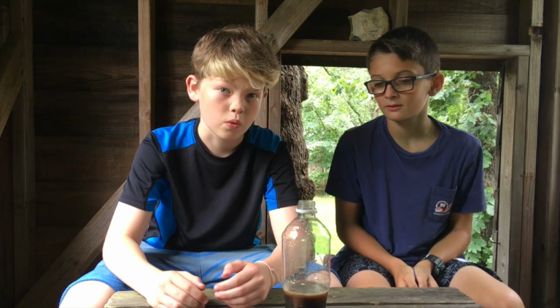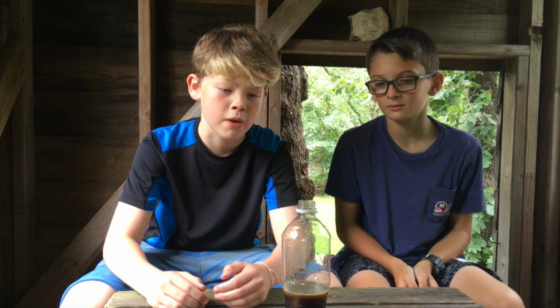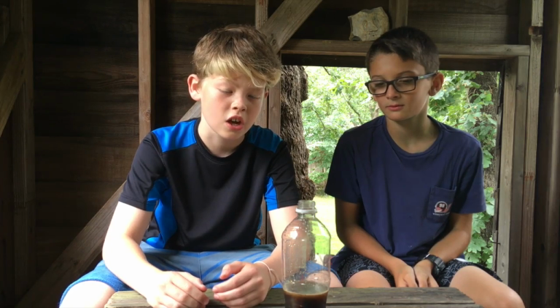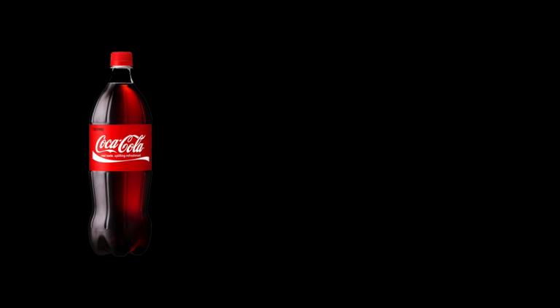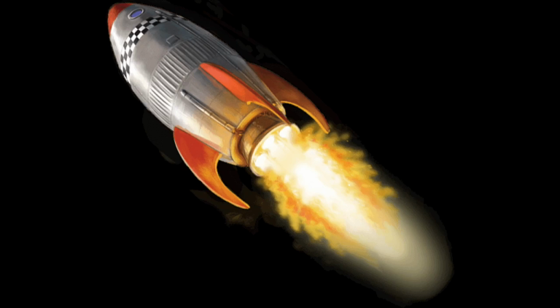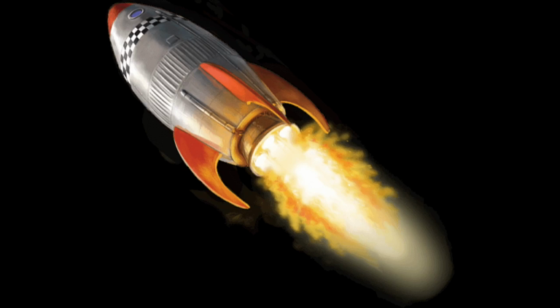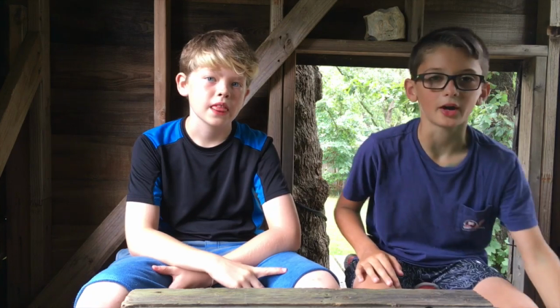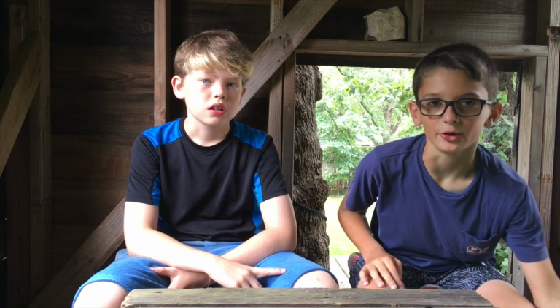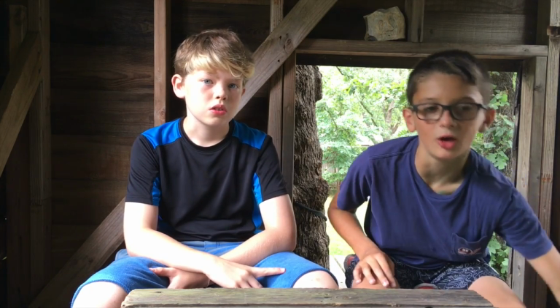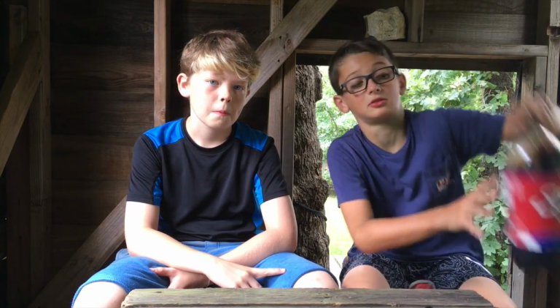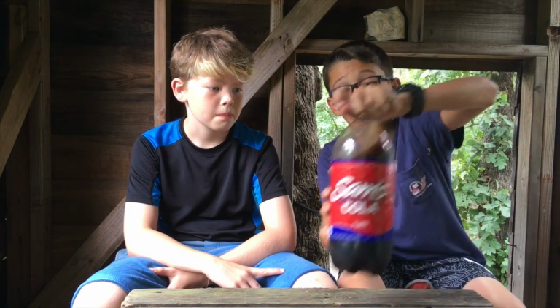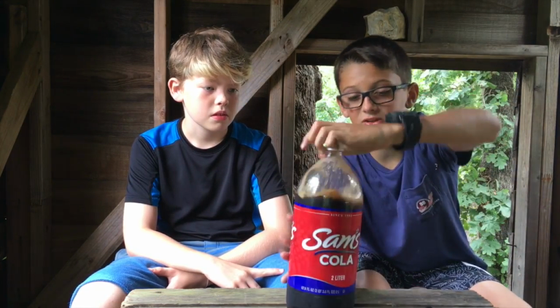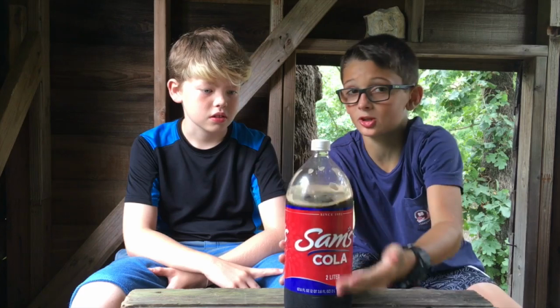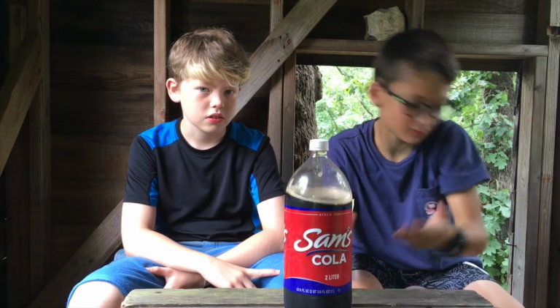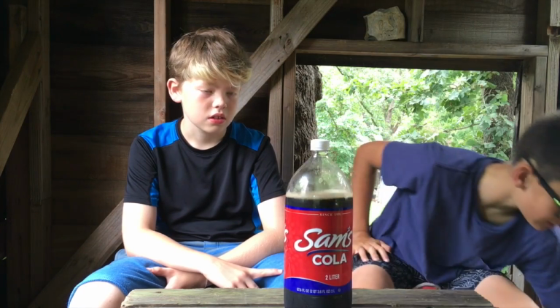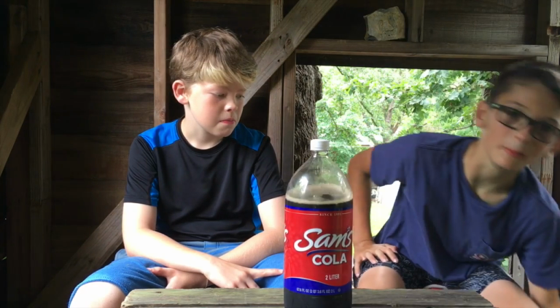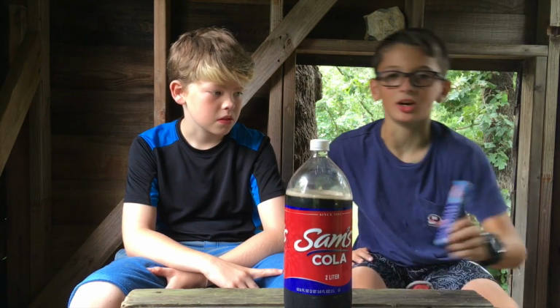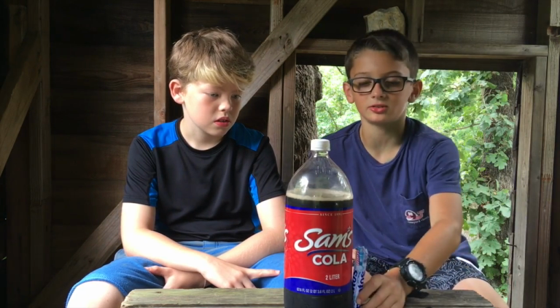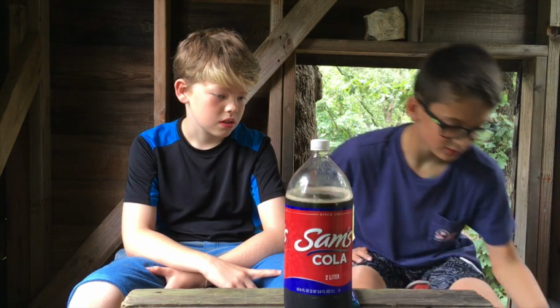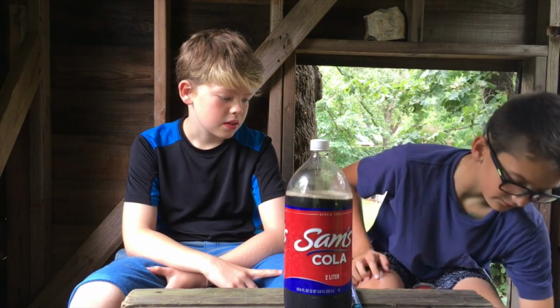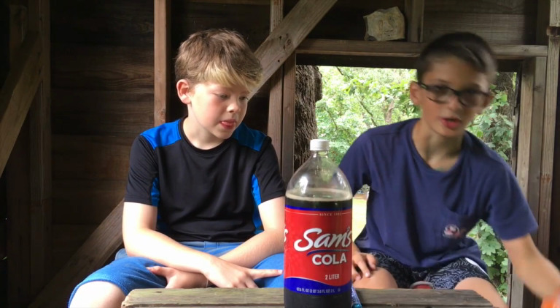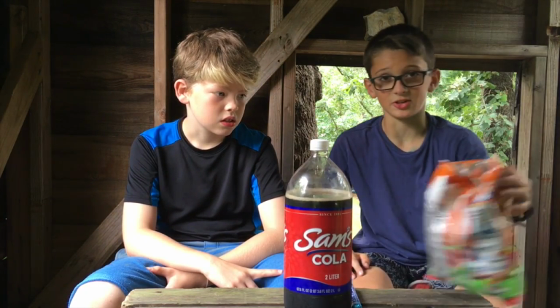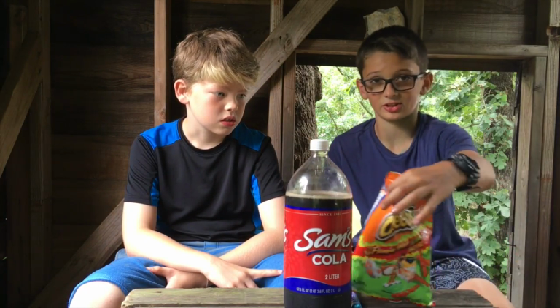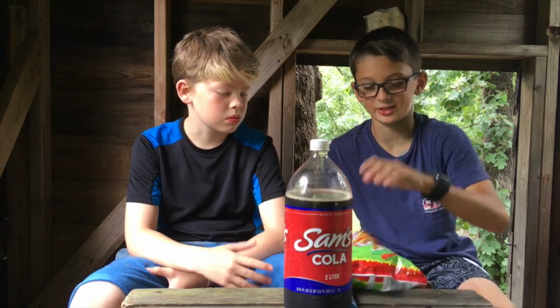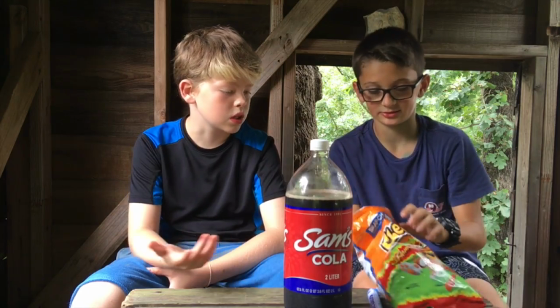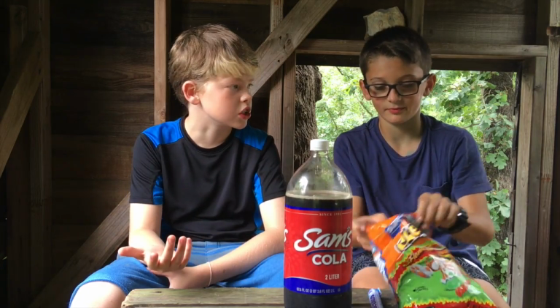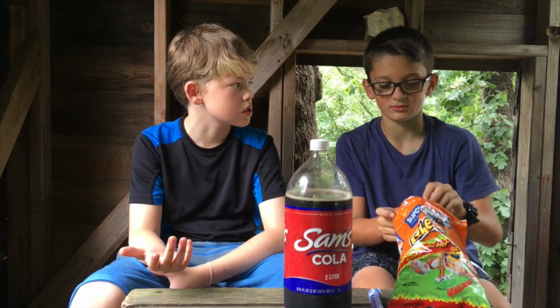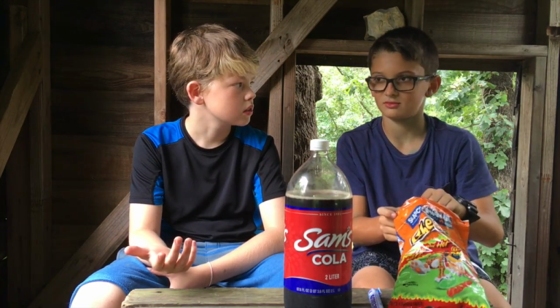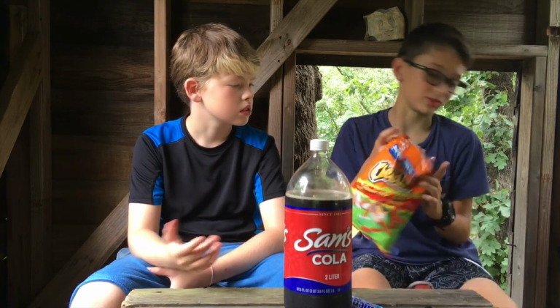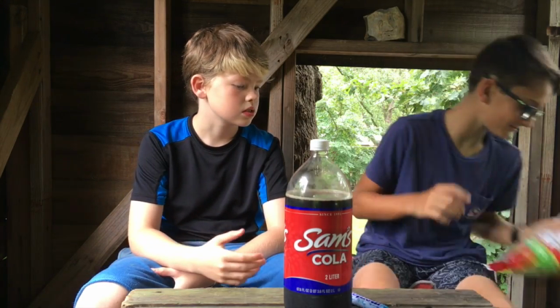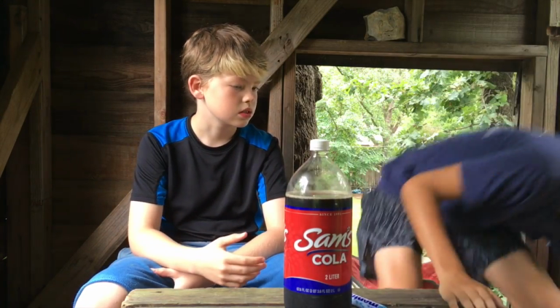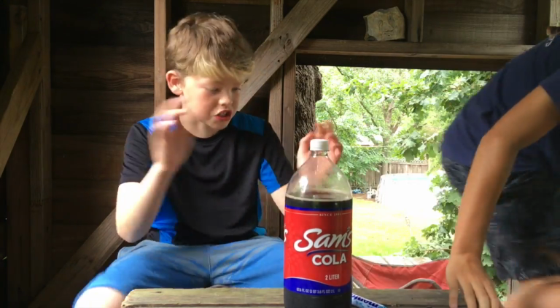We're going to be making a Coke and Mentos rocket. All right, we got our Coke, Sam's Coke, our Mentos, and our yummy Cheetos. We don't need Cheetos. Okay. All right, let's go.